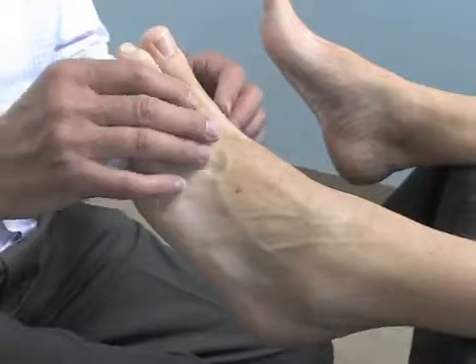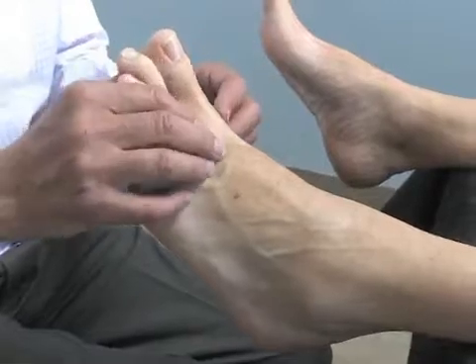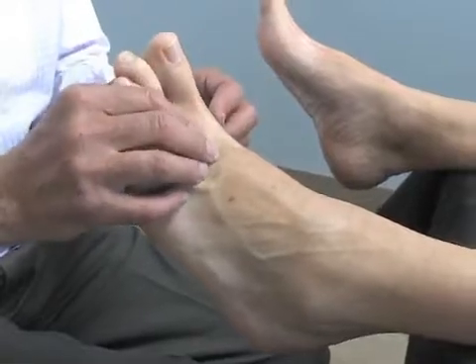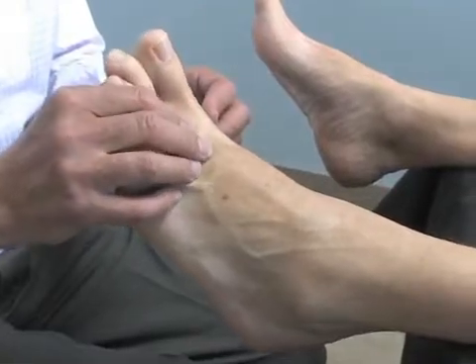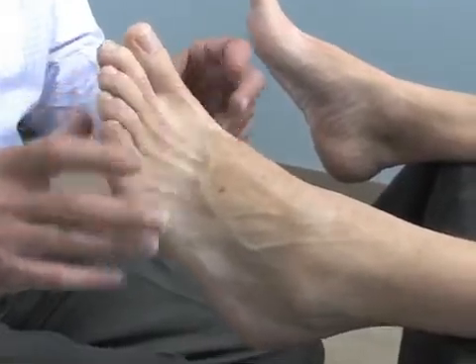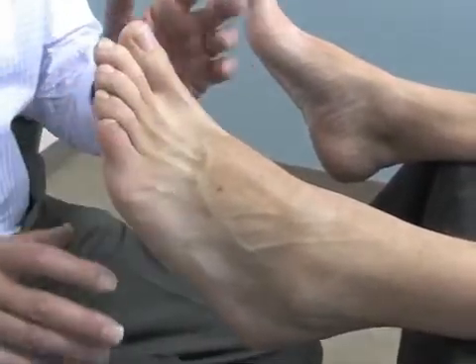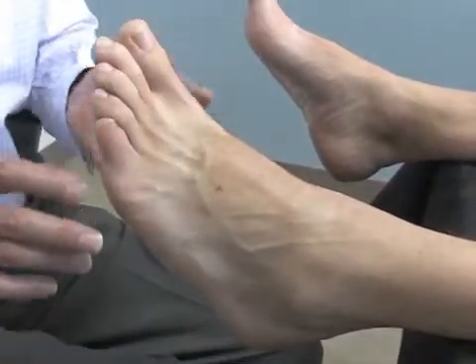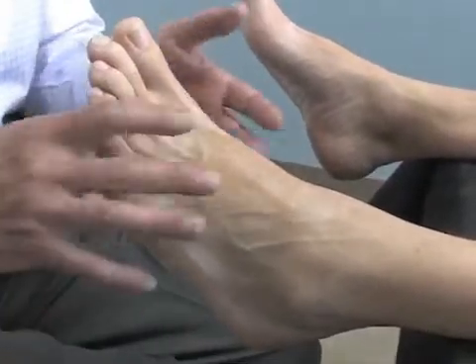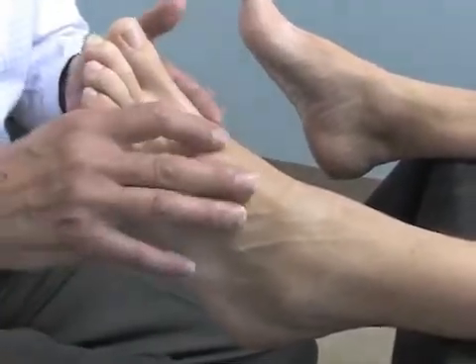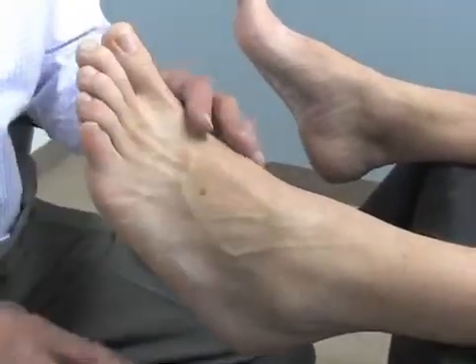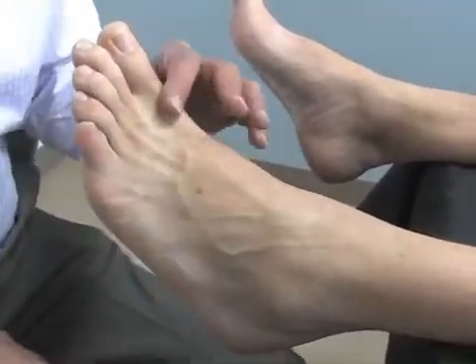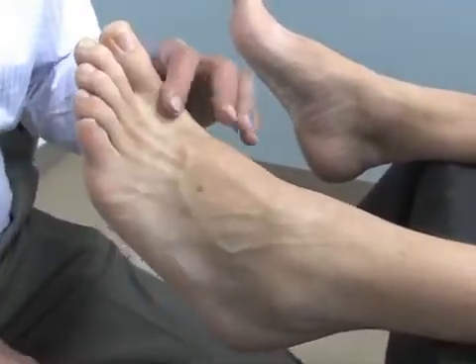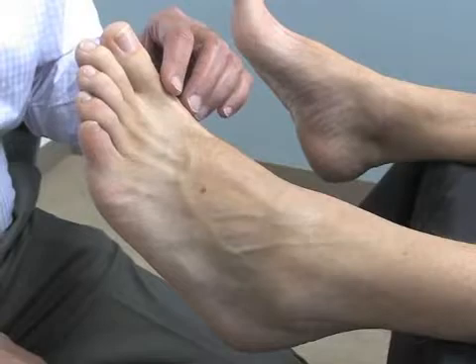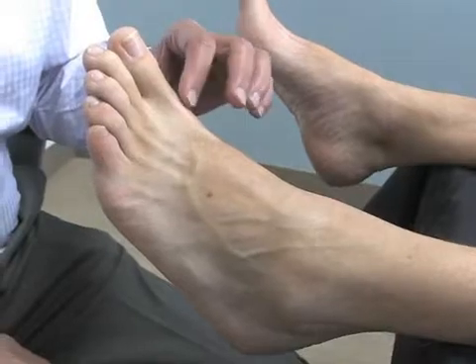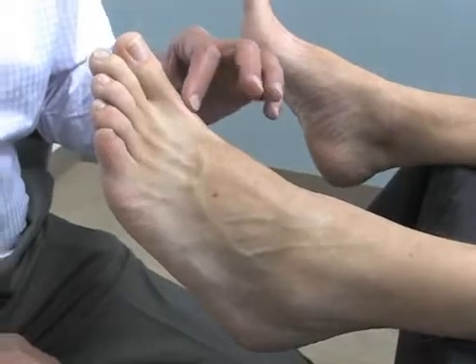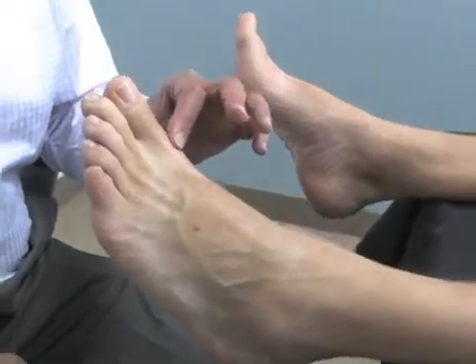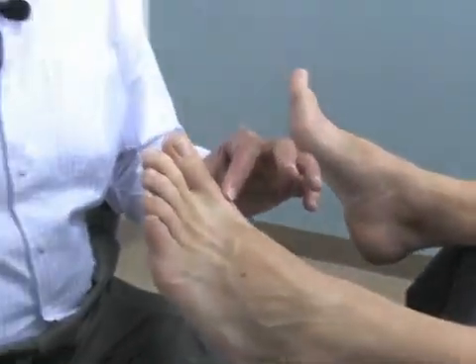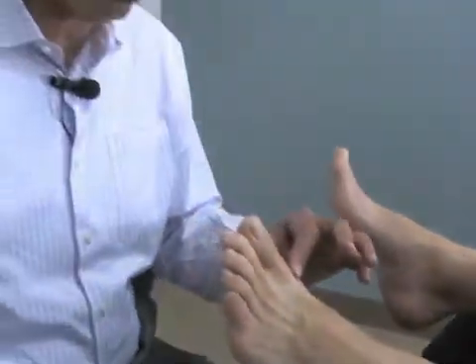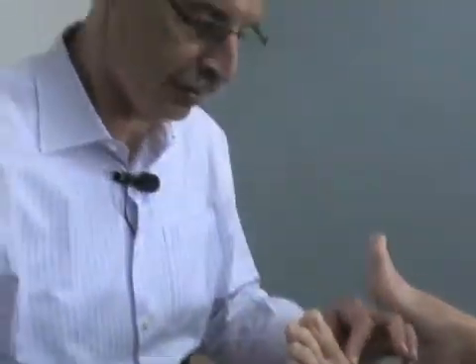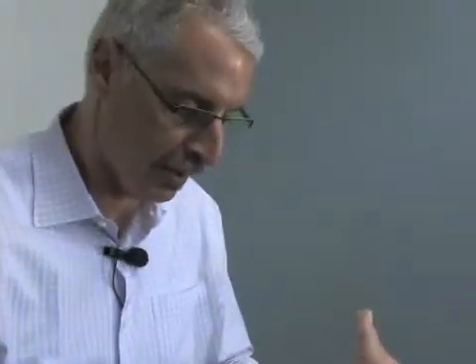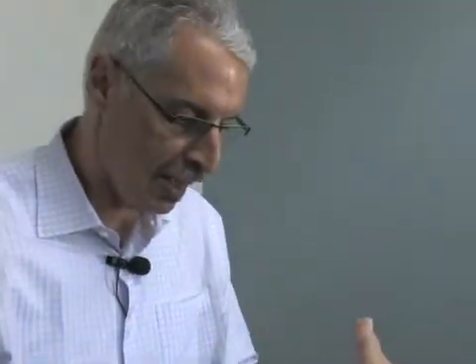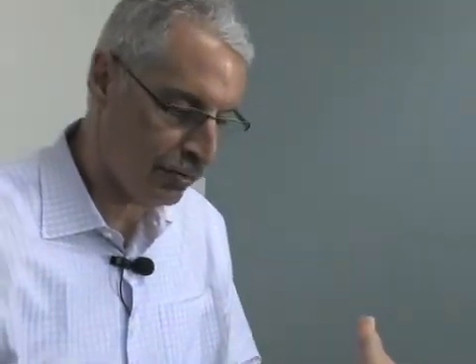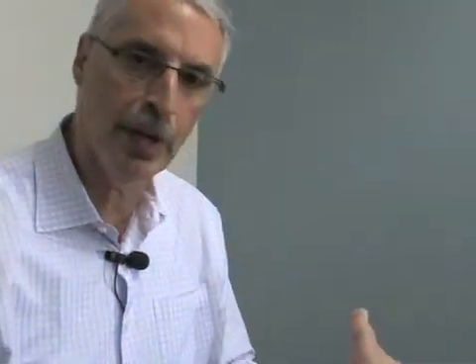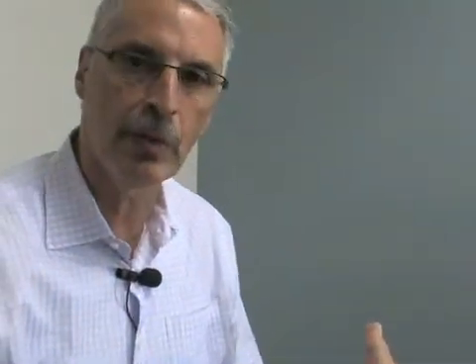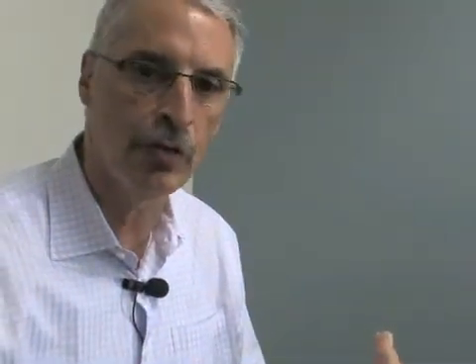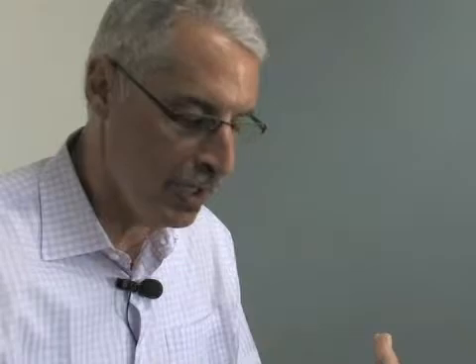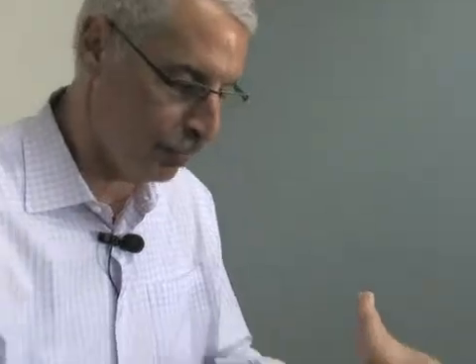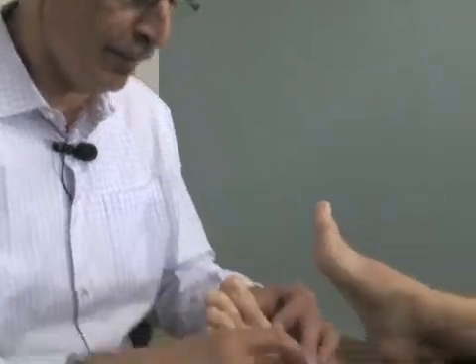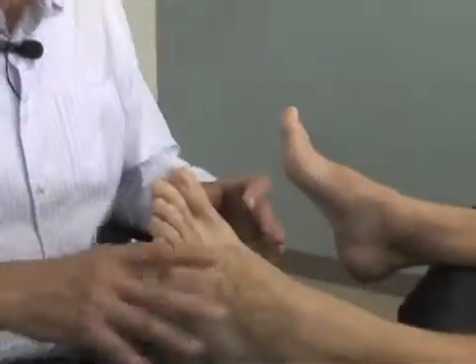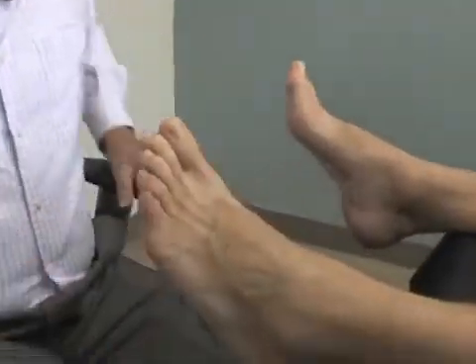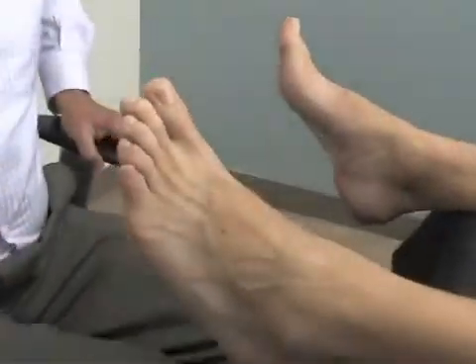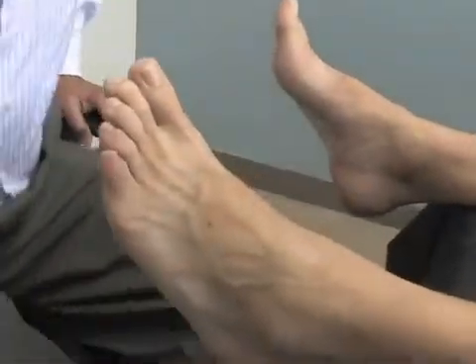But when motion is restricted, this is the technique. The idea is not so much to manipulate the first metatarsal phalangeal joint as much as to manipulate the metatarsal cuneiform joint. And so the way we do that is as follows.